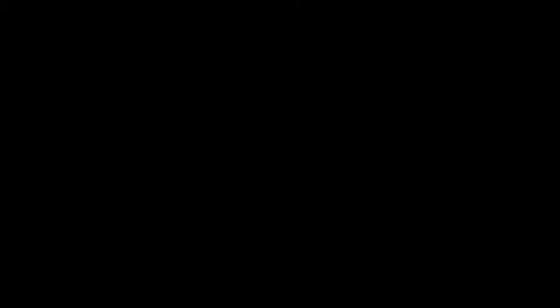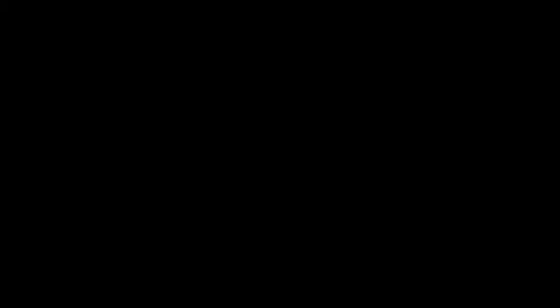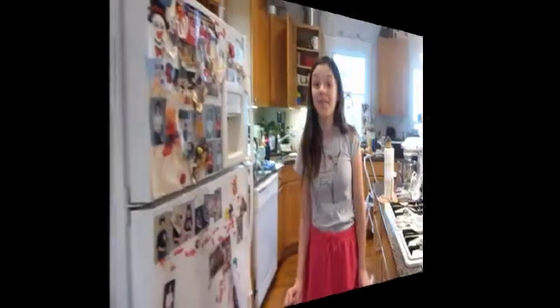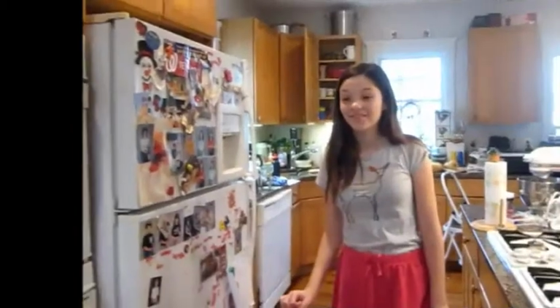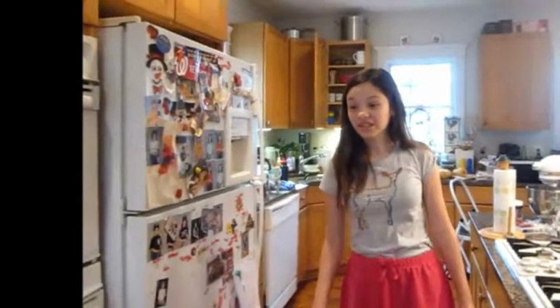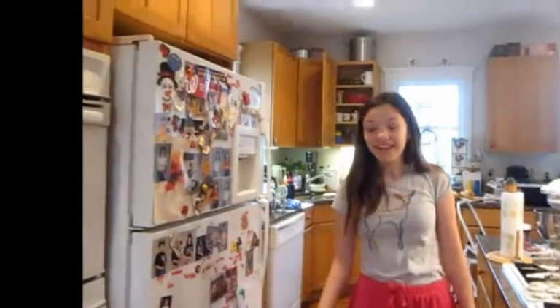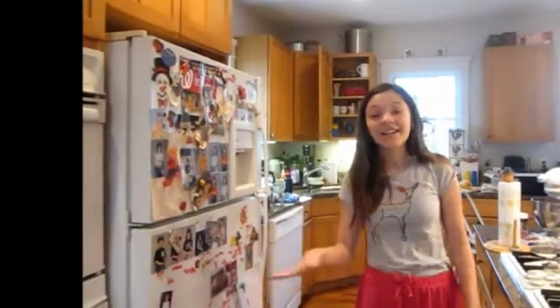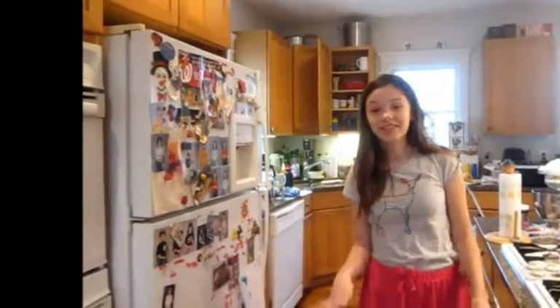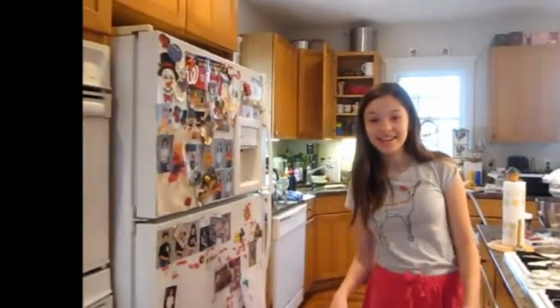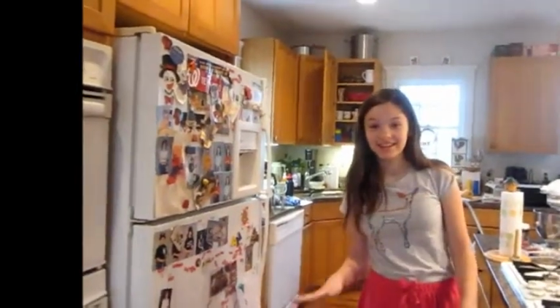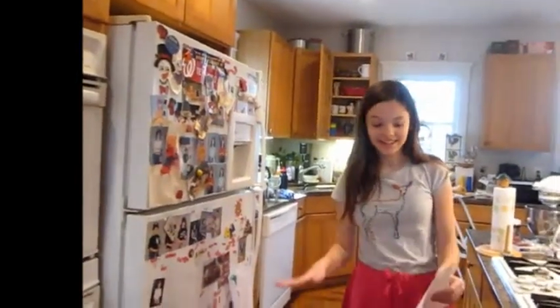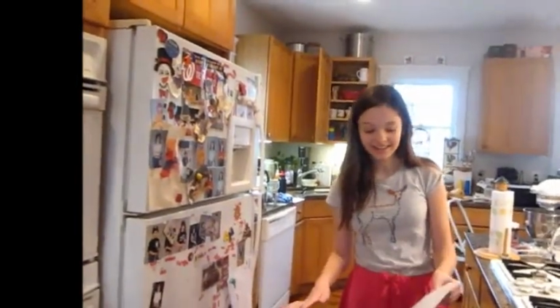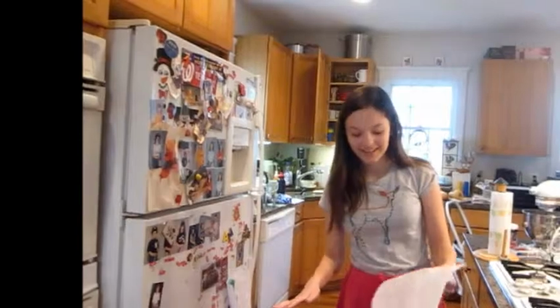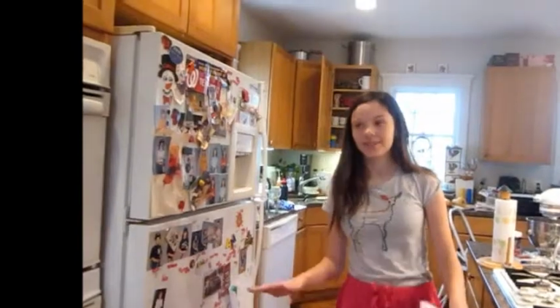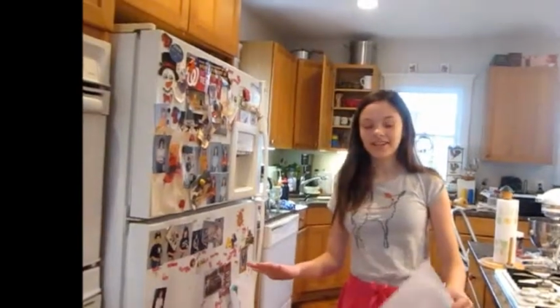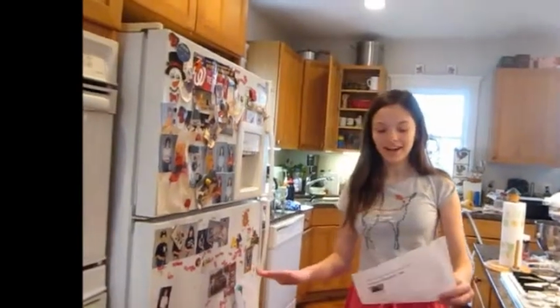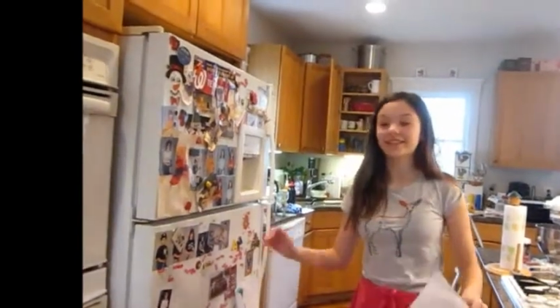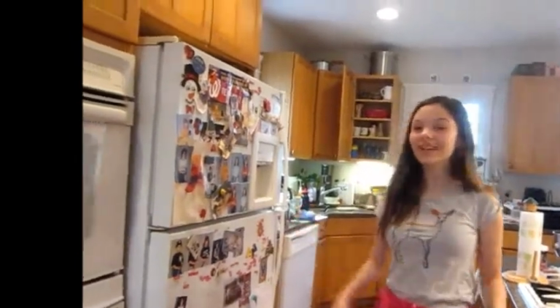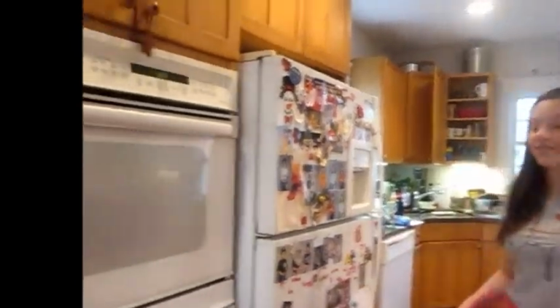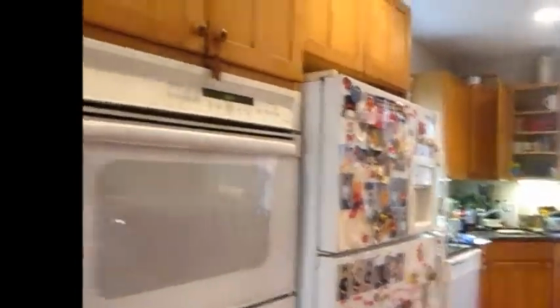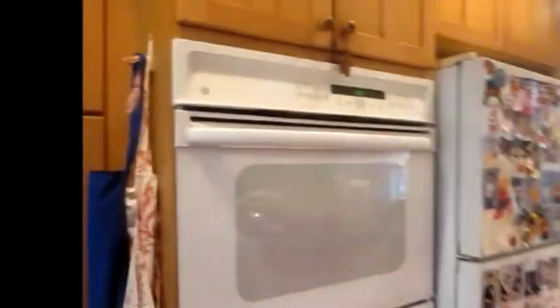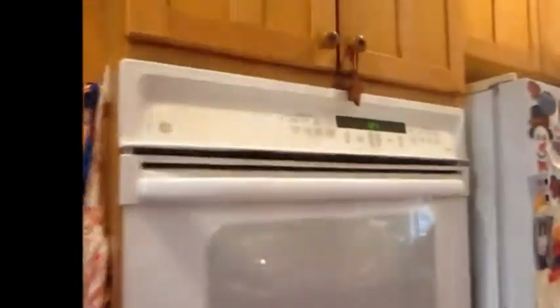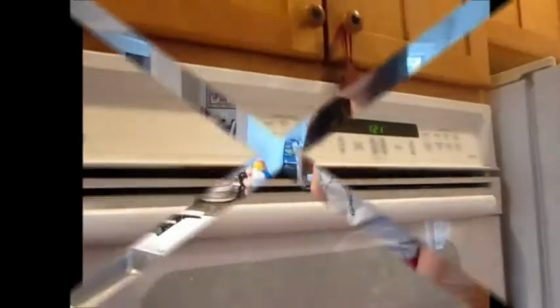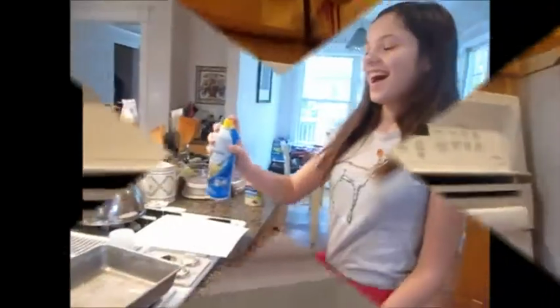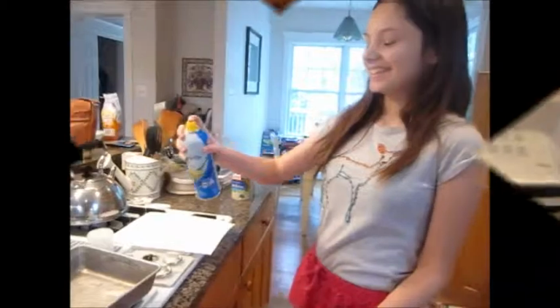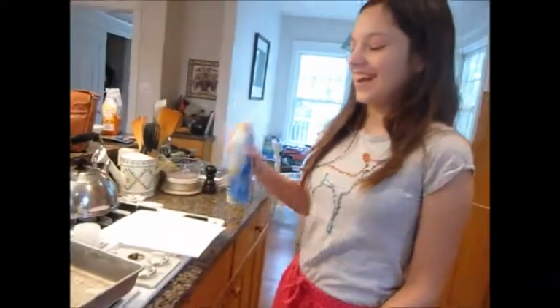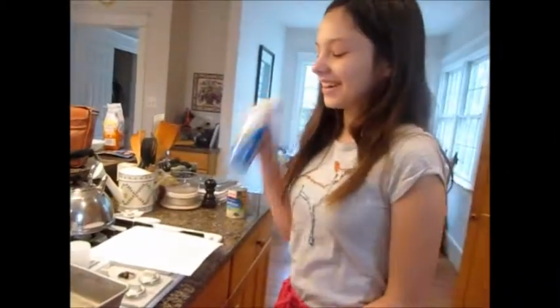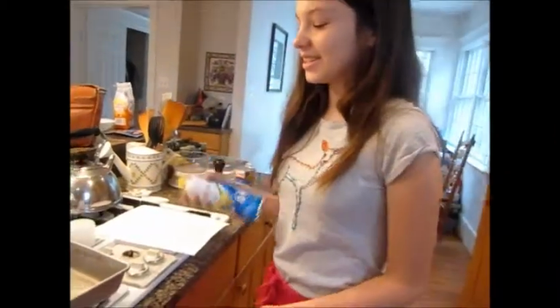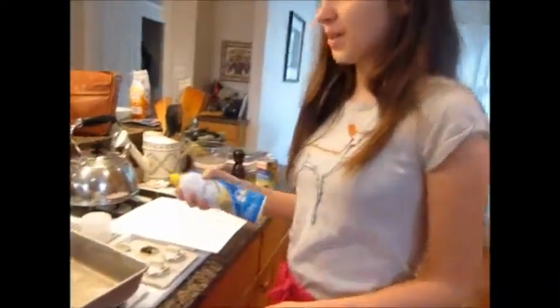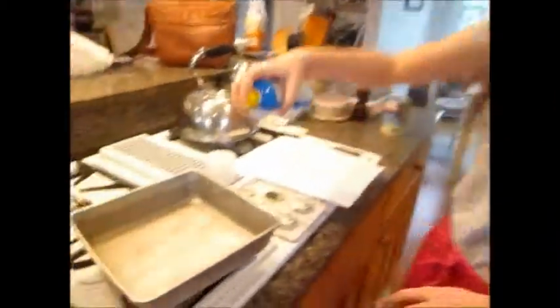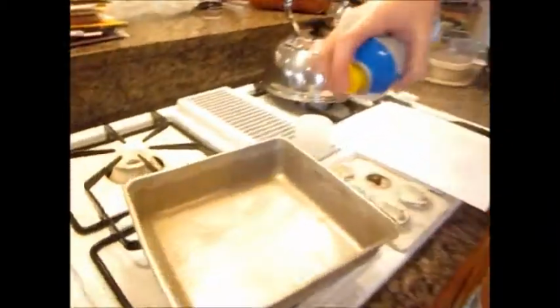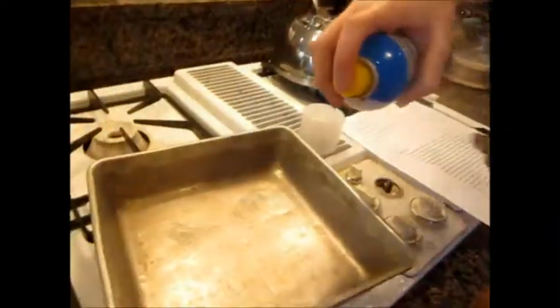The first thing in actually making the cake is to preheat the oven to 350 degrees Fahrenheit, not Celsius. Now we're going to spray the cake pan.